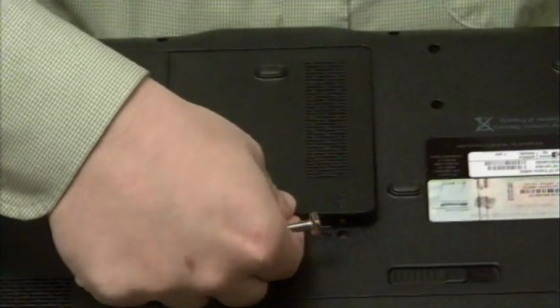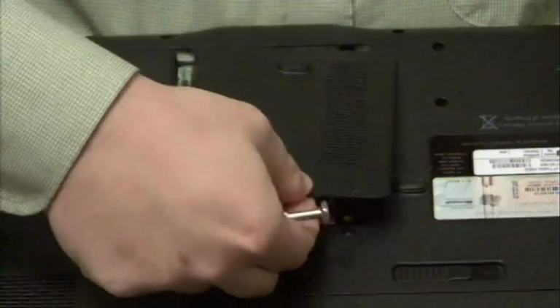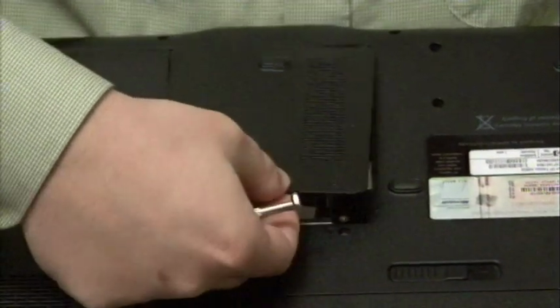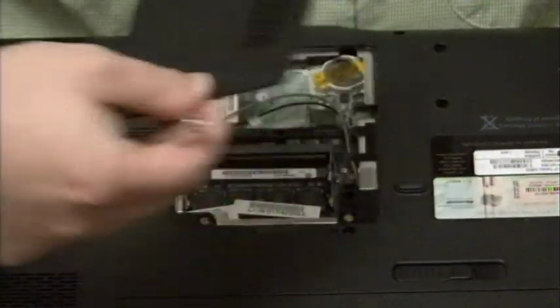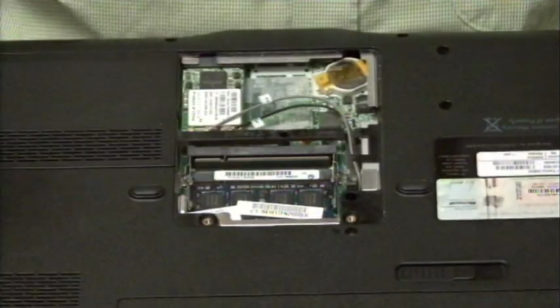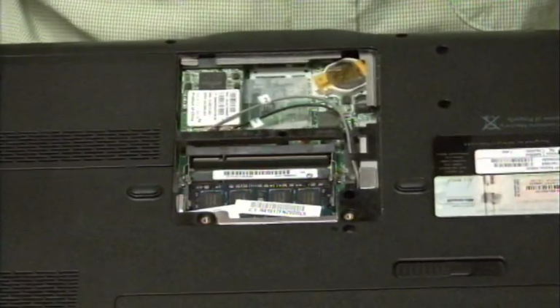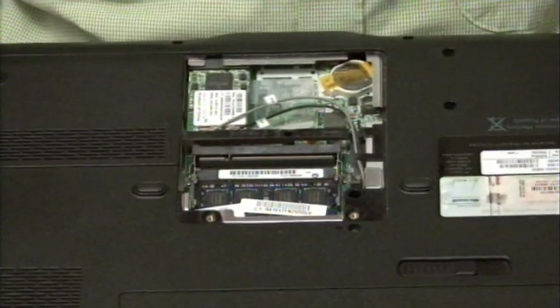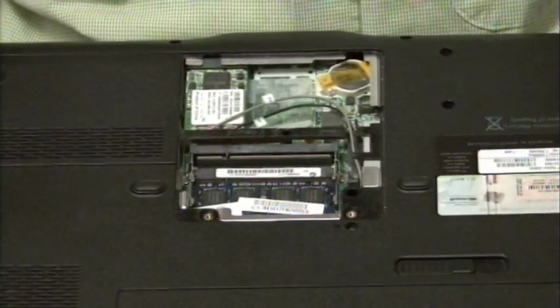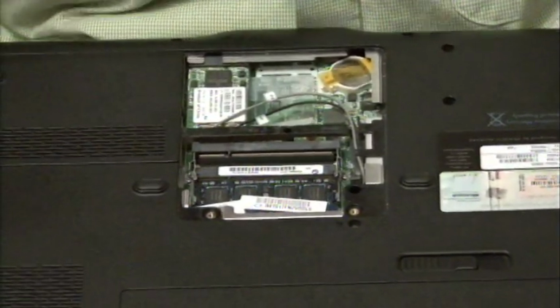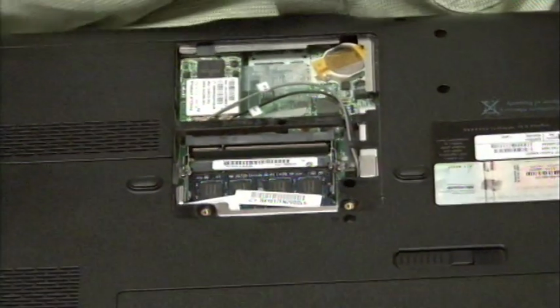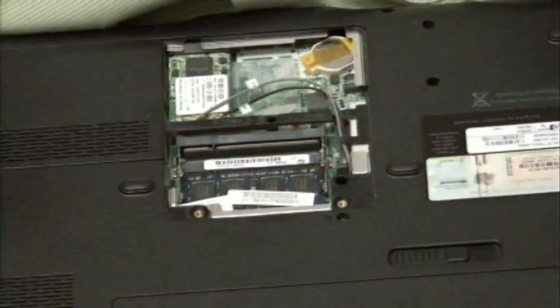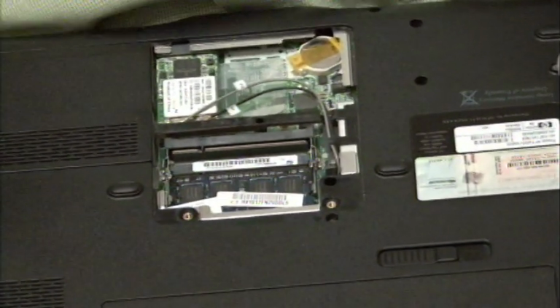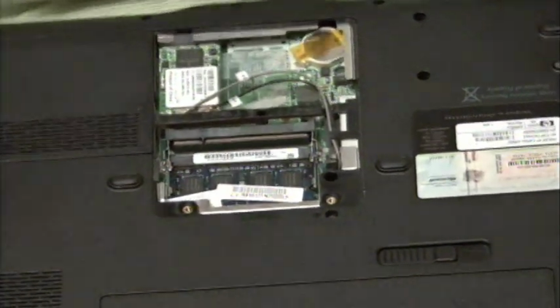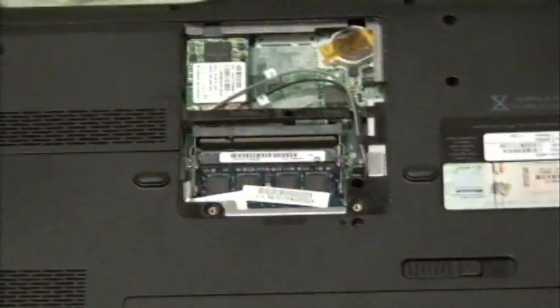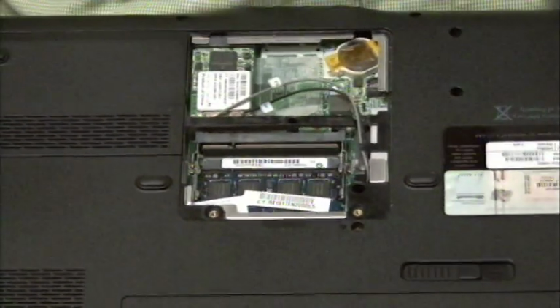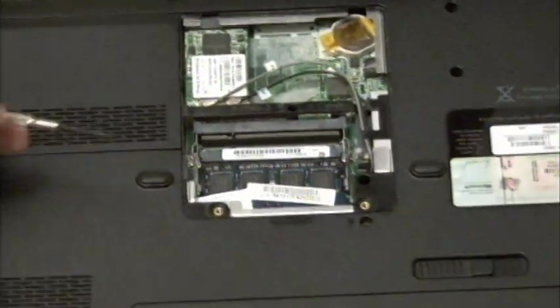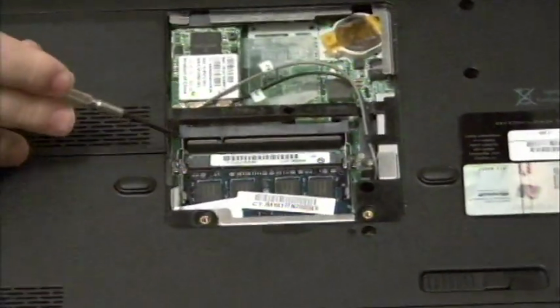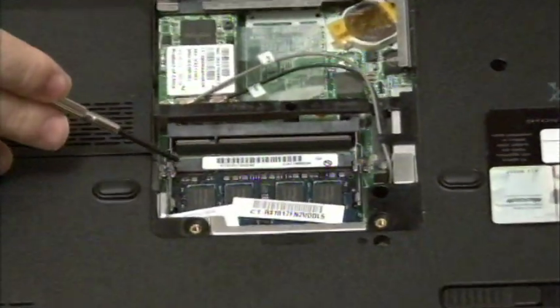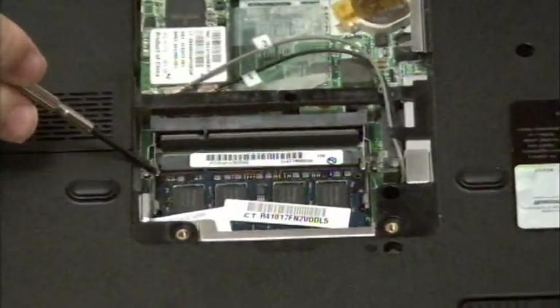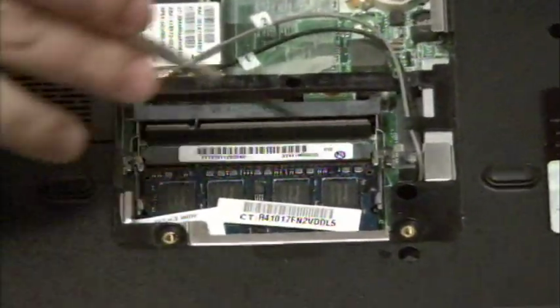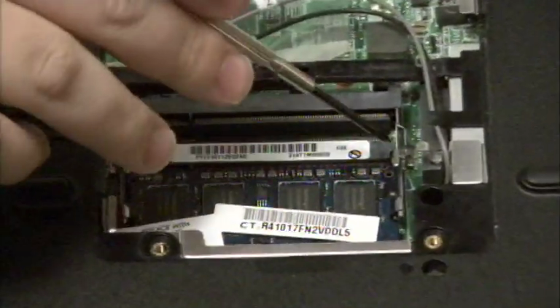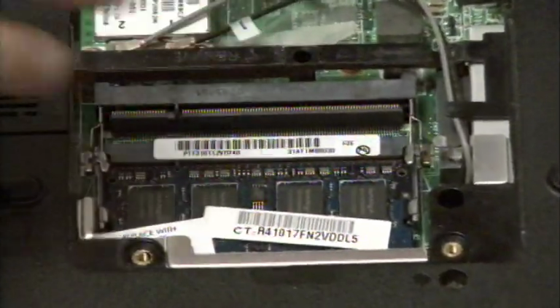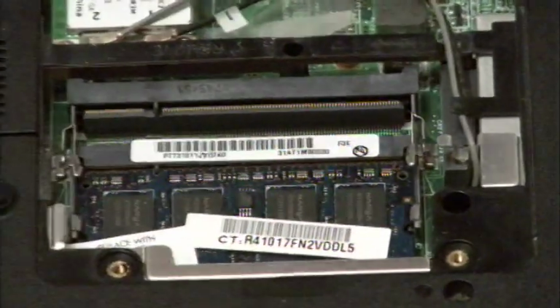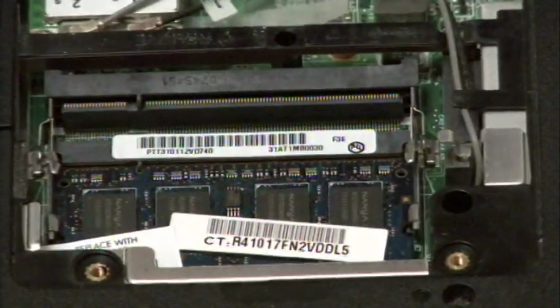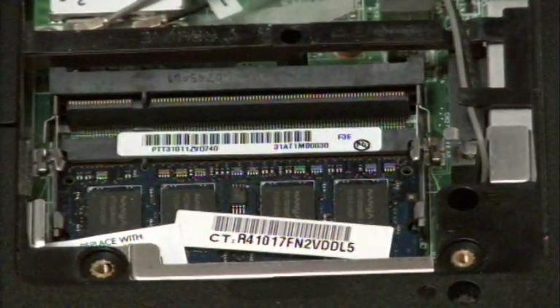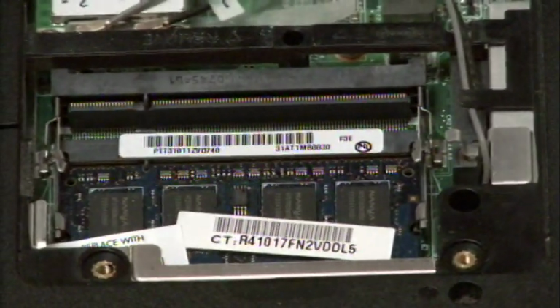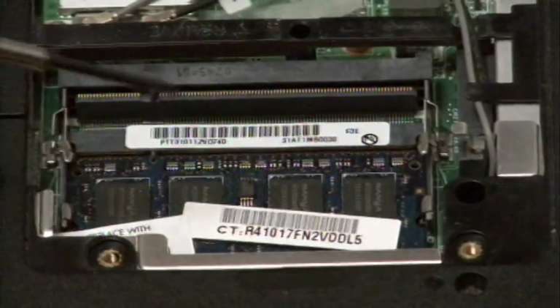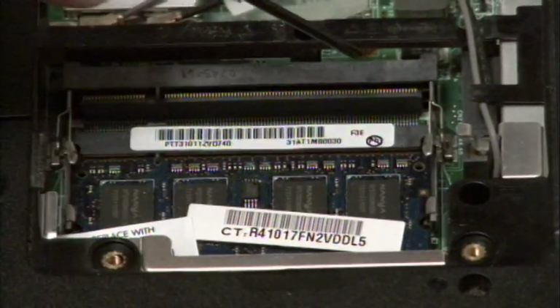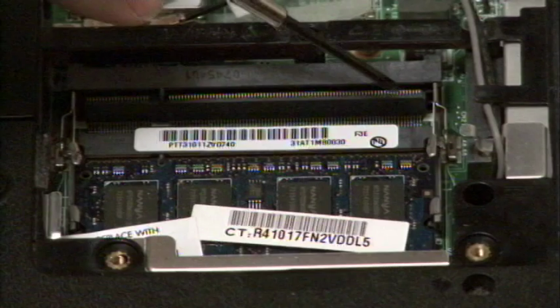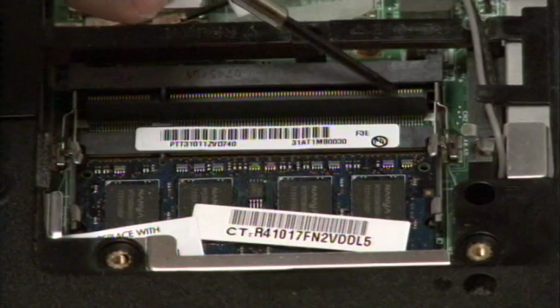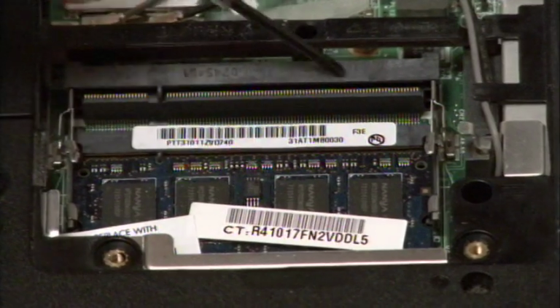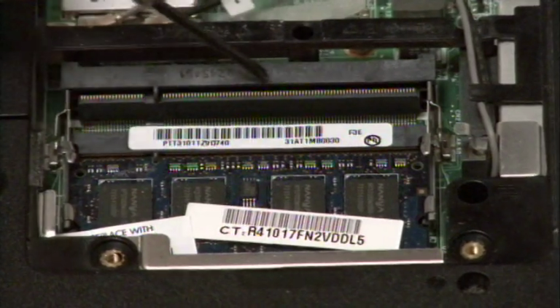I'm just going to pull this panel off real gently and set it aside. Now as you can see, I have an open slot available for one stick of RAM, and that slot is right here.